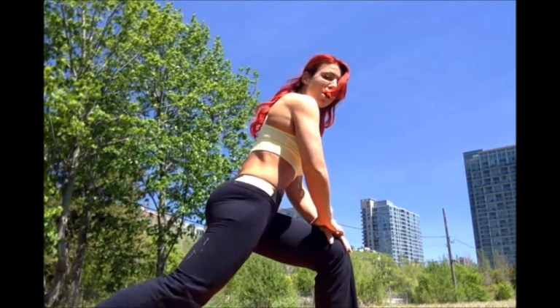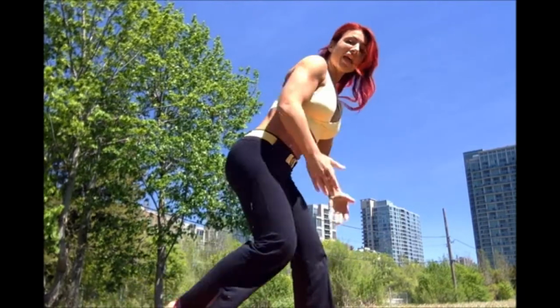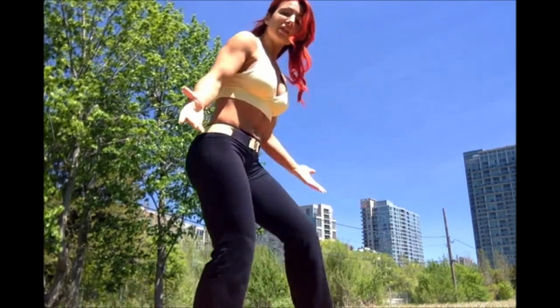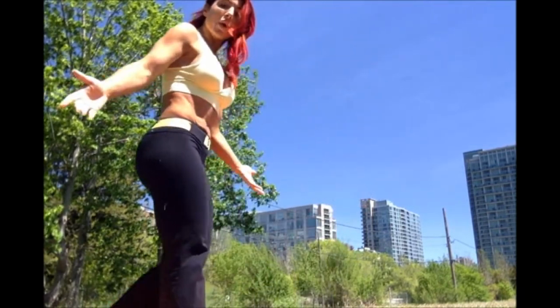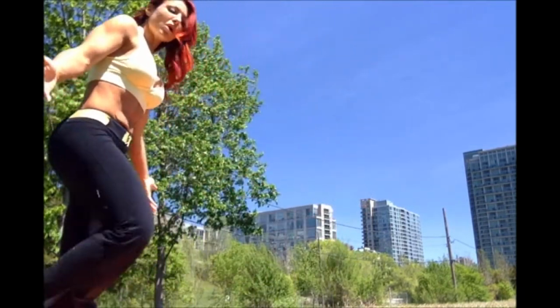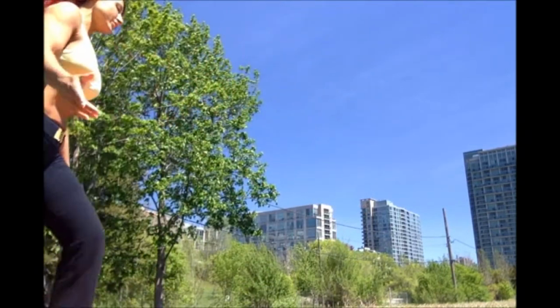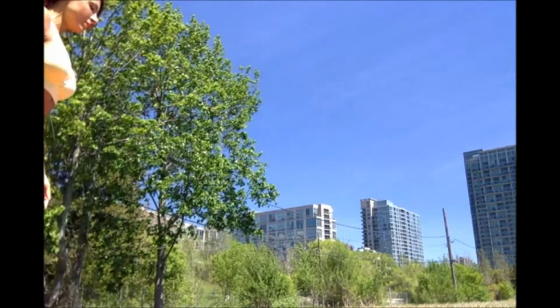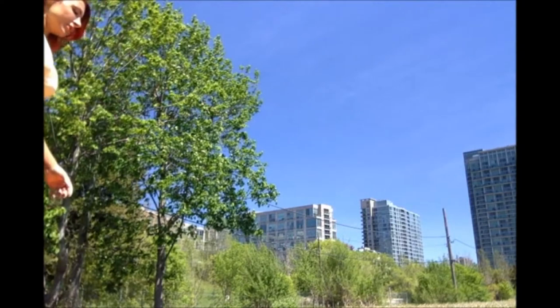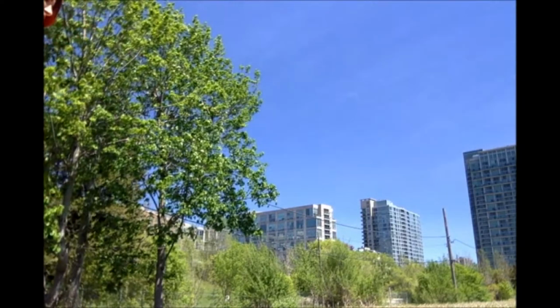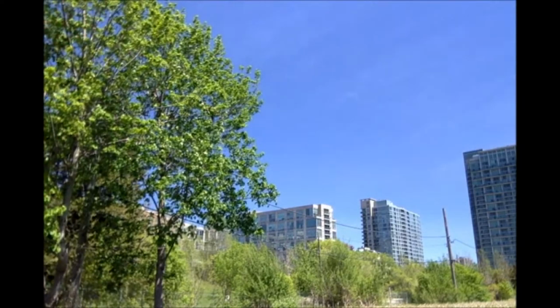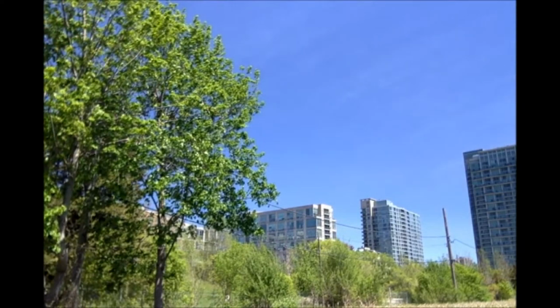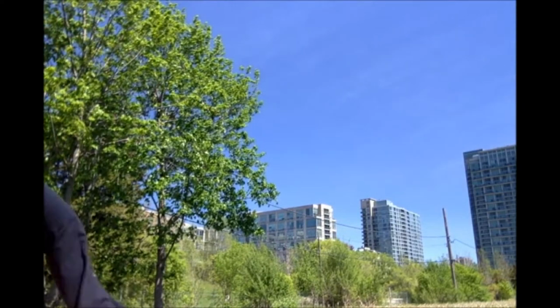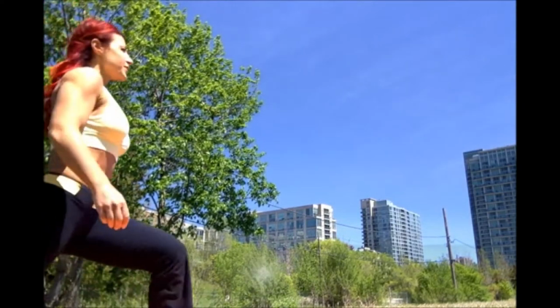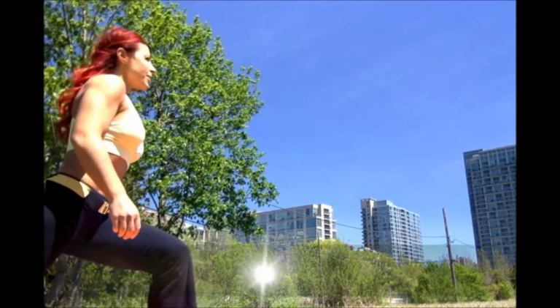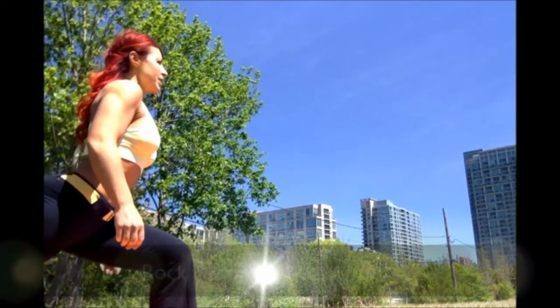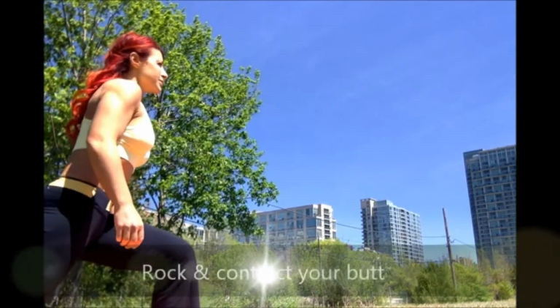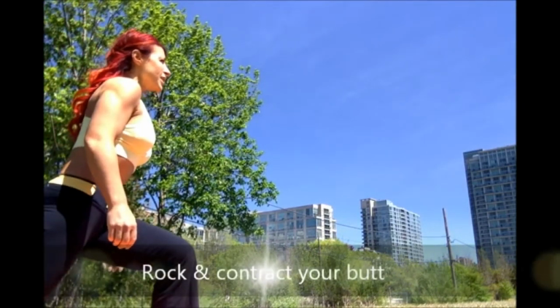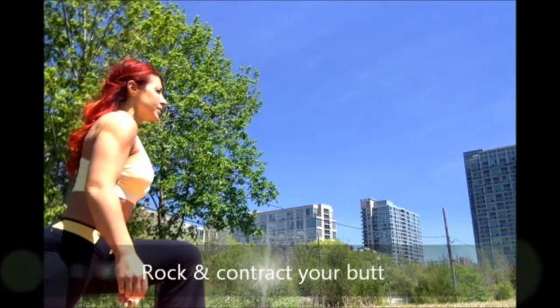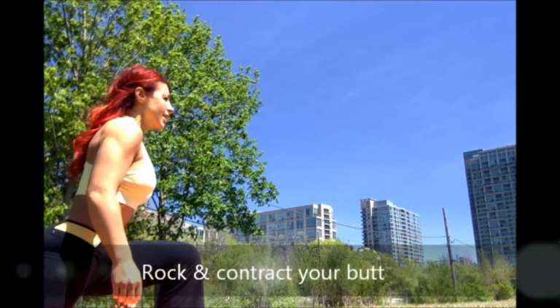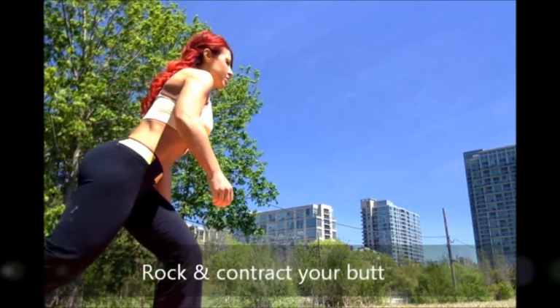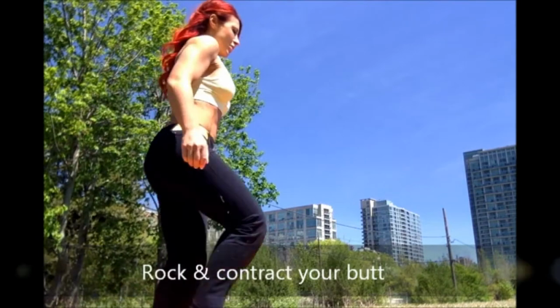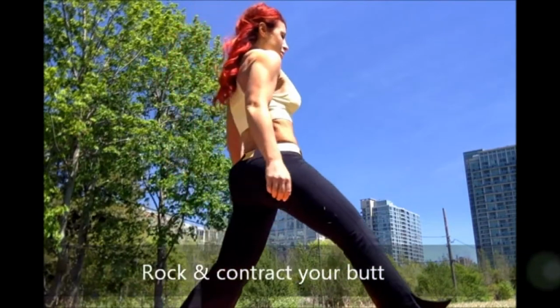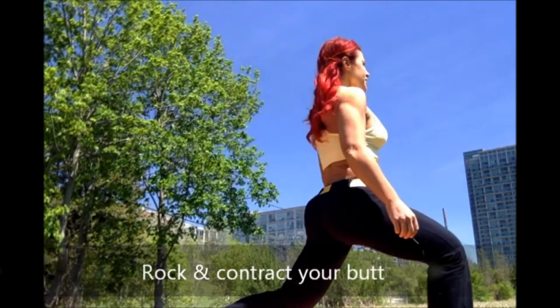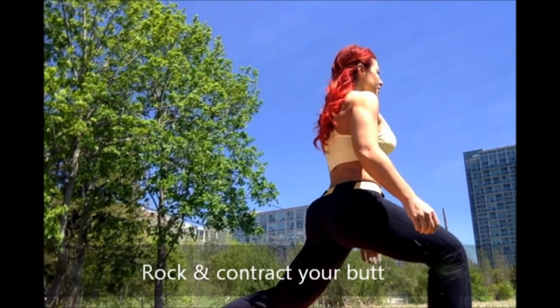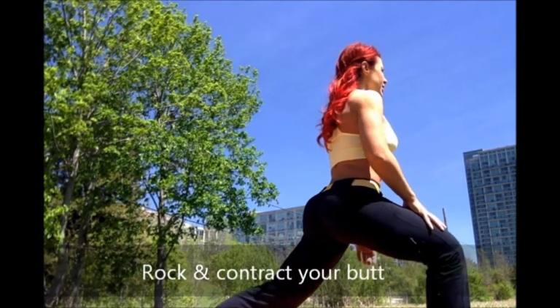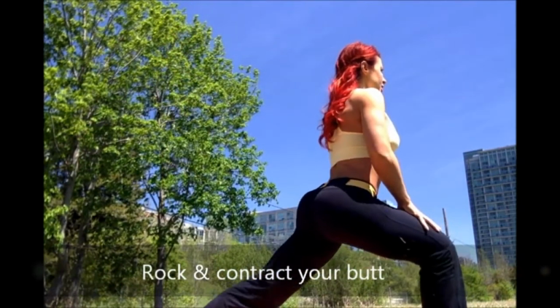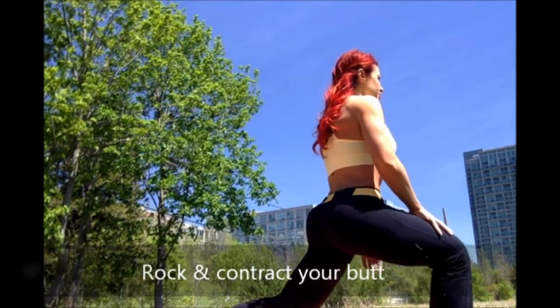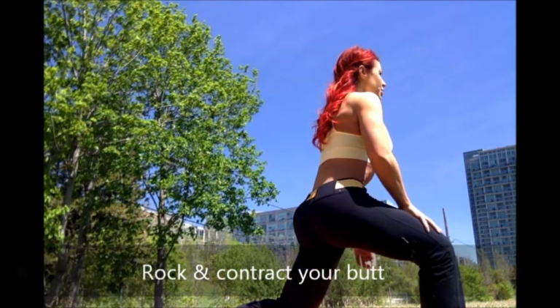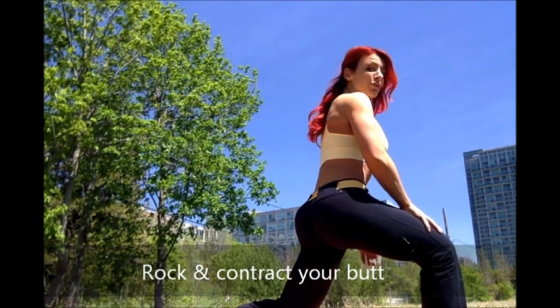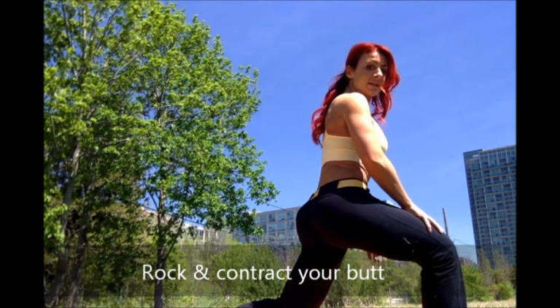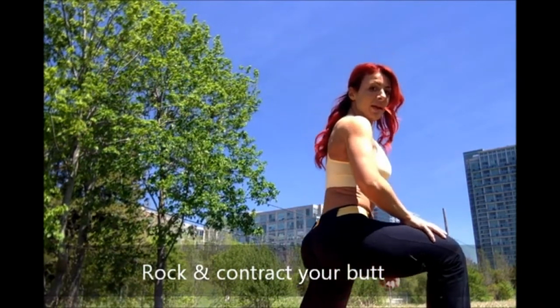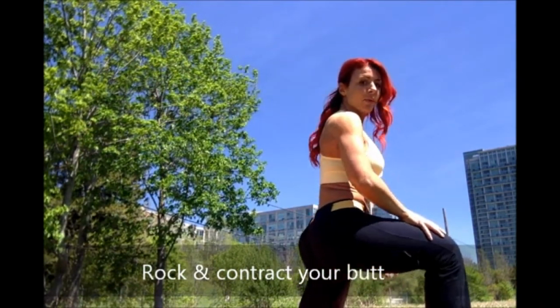And that can be done in a walking motion. So as you walk: overstep, squeeze, down. Overstep, squeeze, push, thrust, and forward.